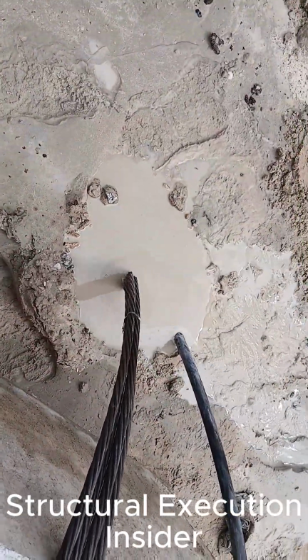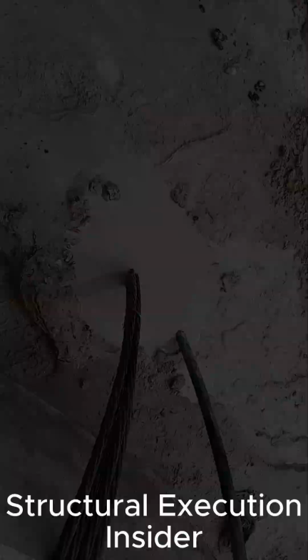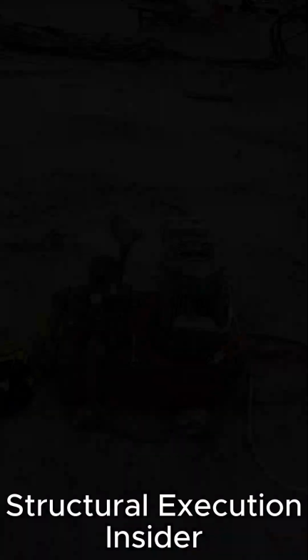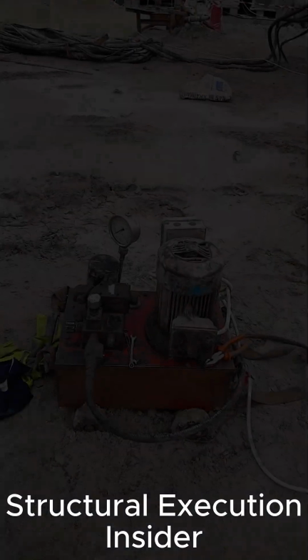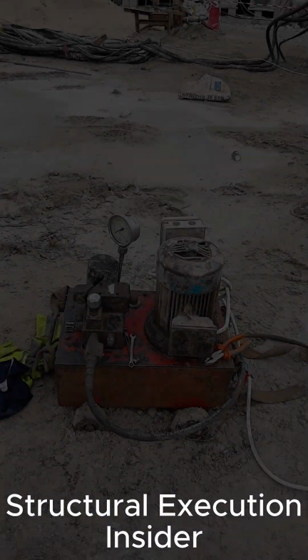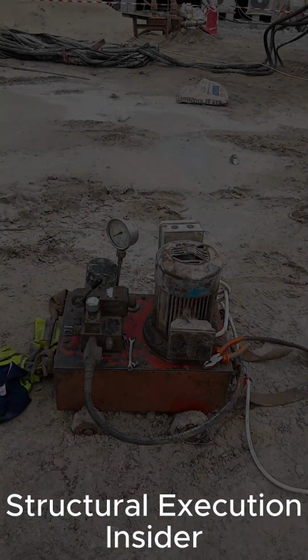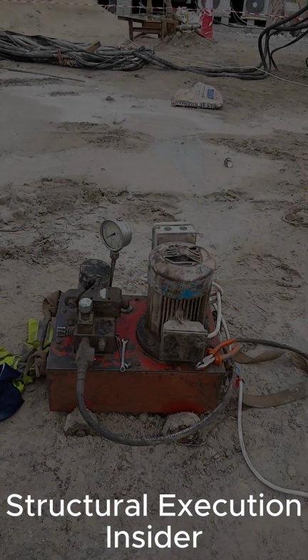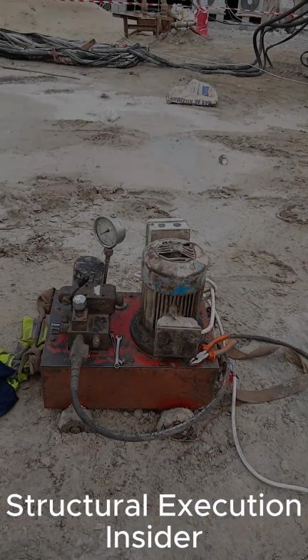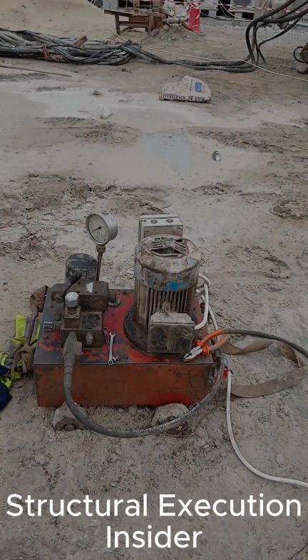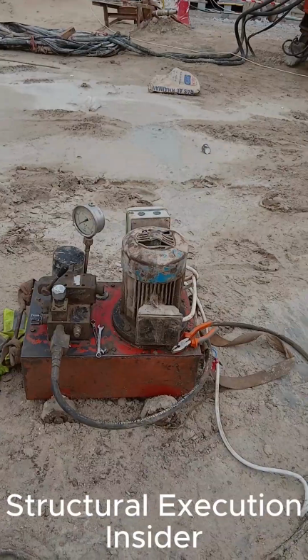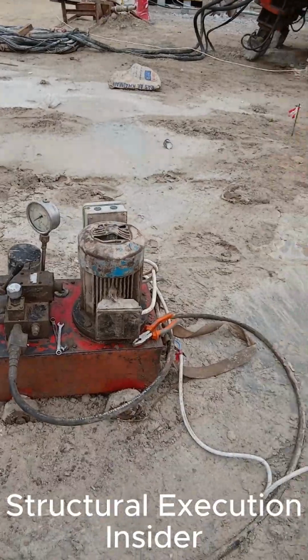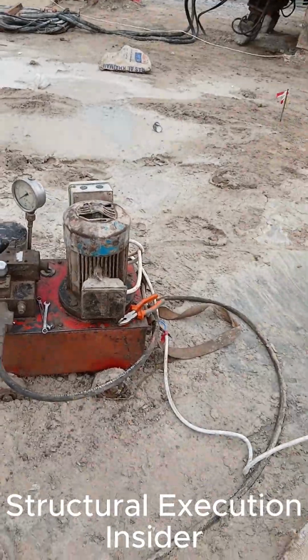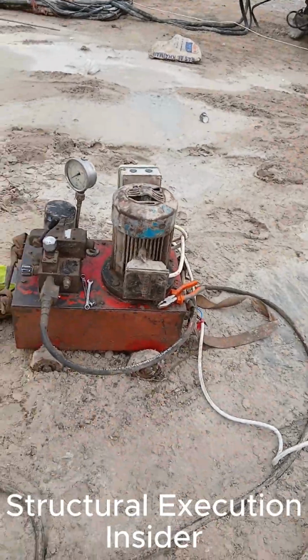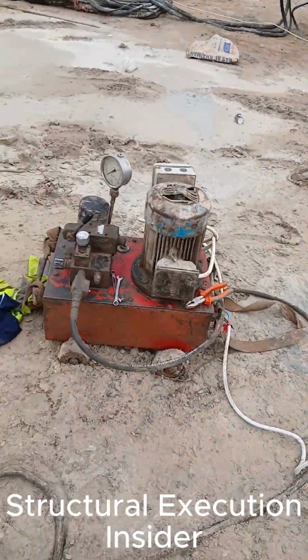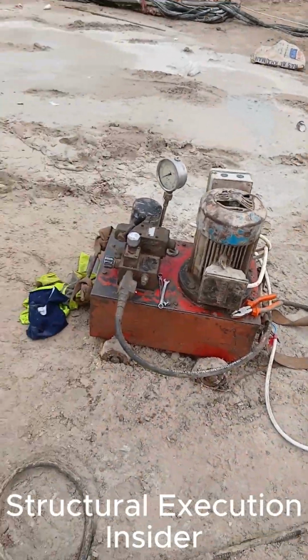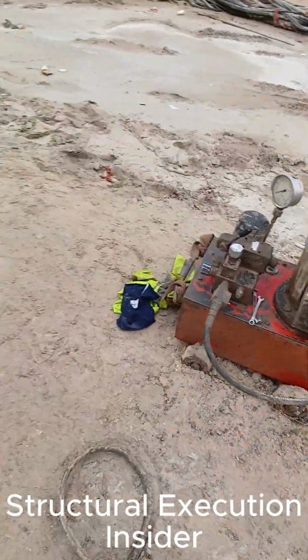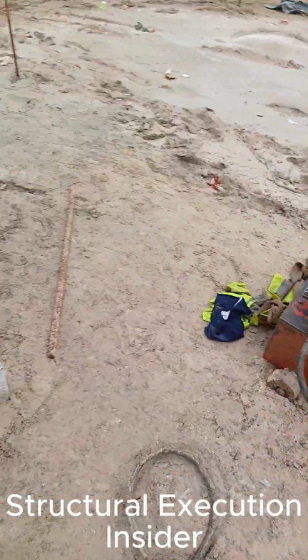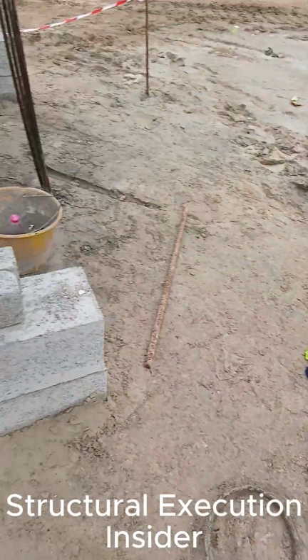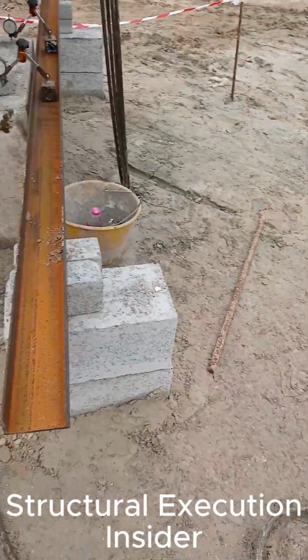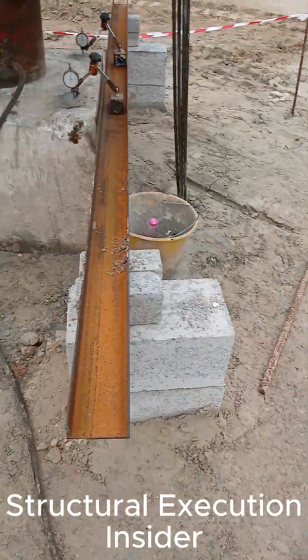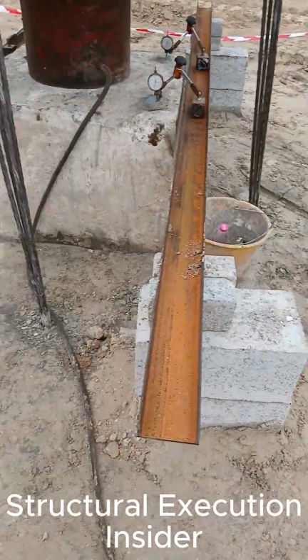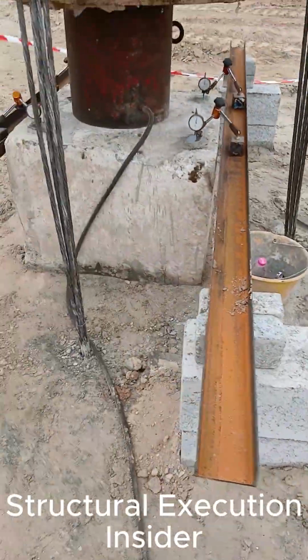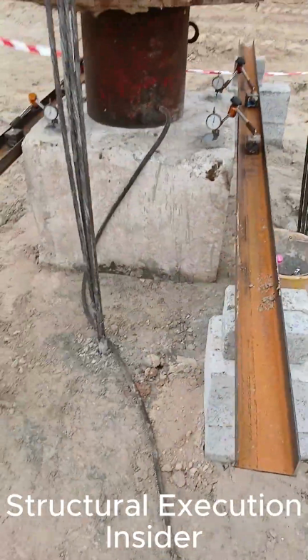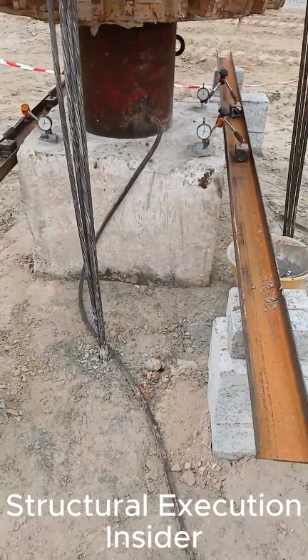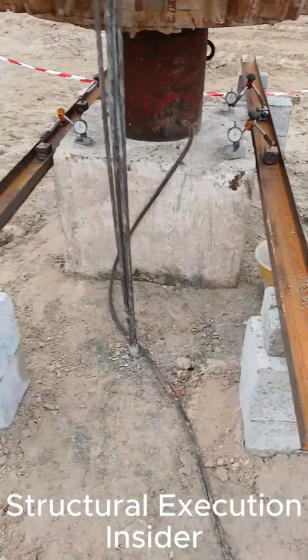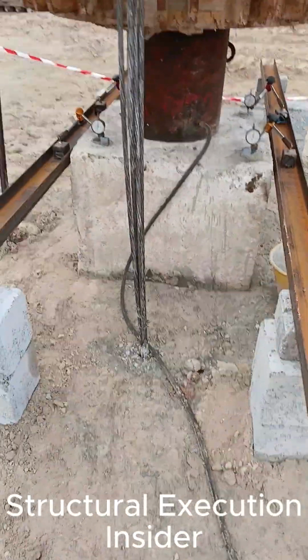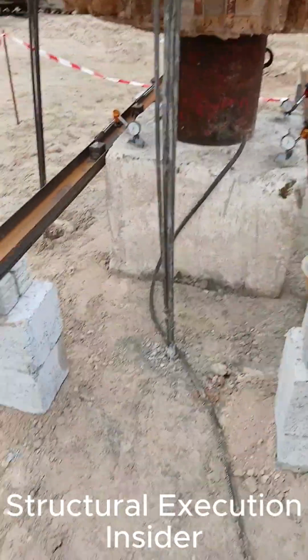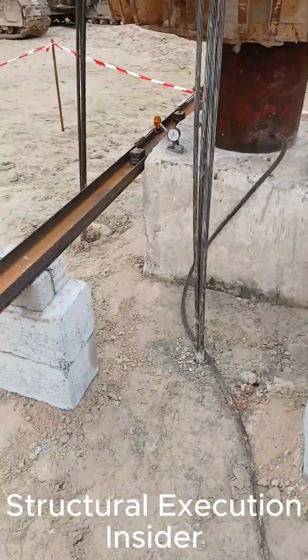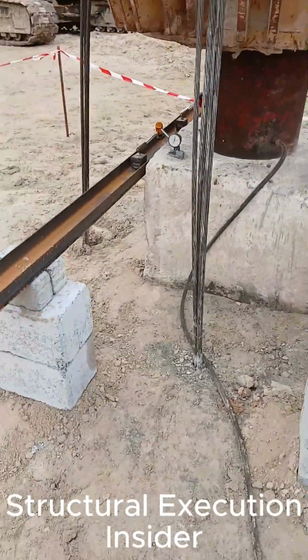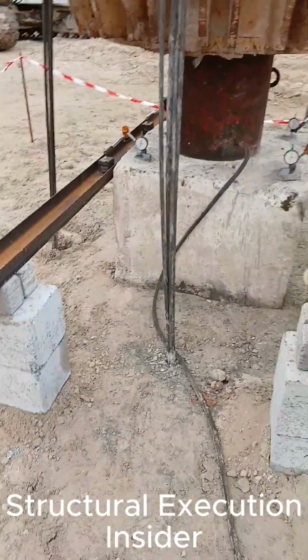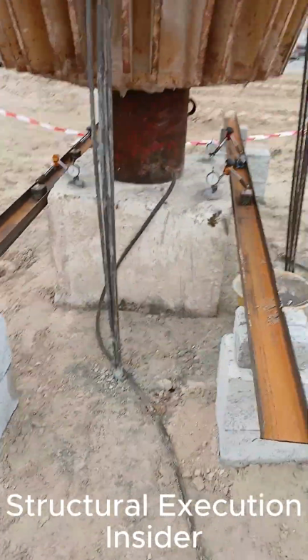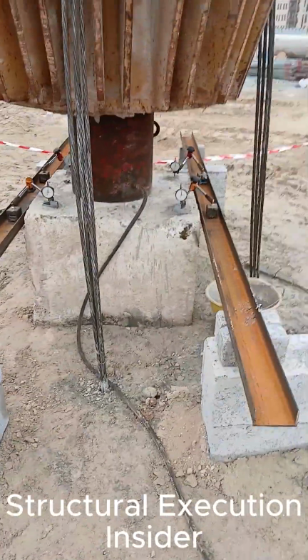A hydraulic jack applies axial load through a calibrated load frame, while micrometers record pile settlement with high accuracy.